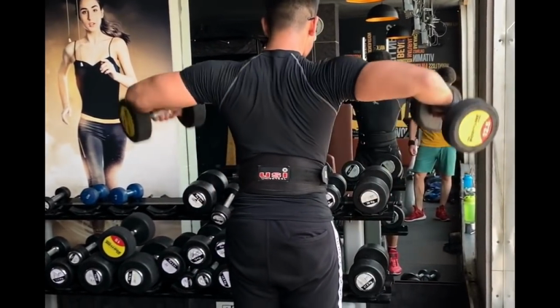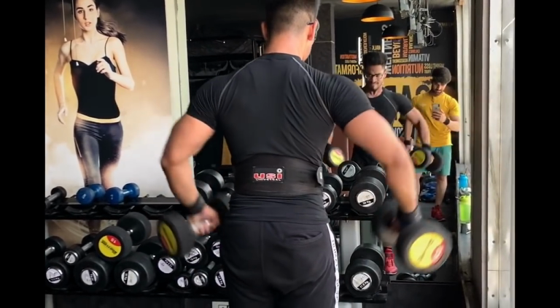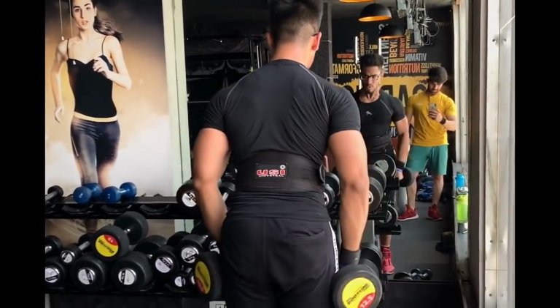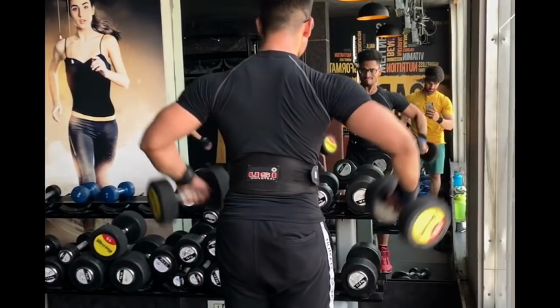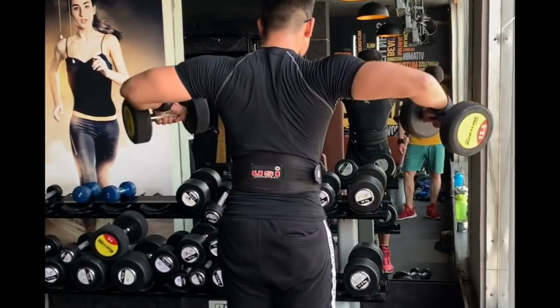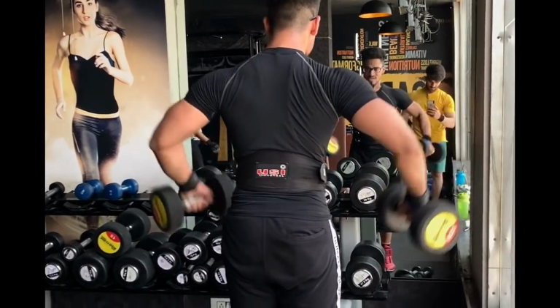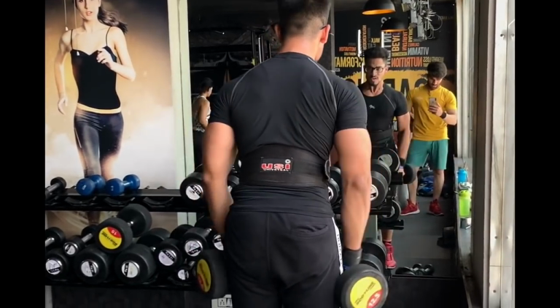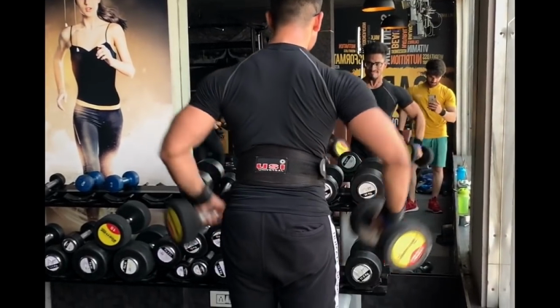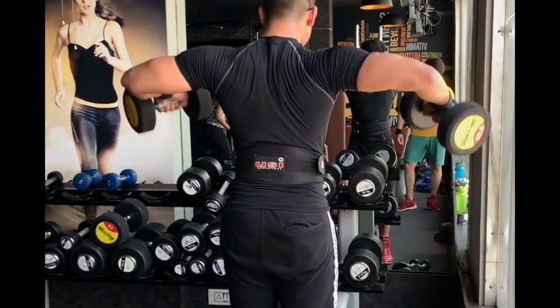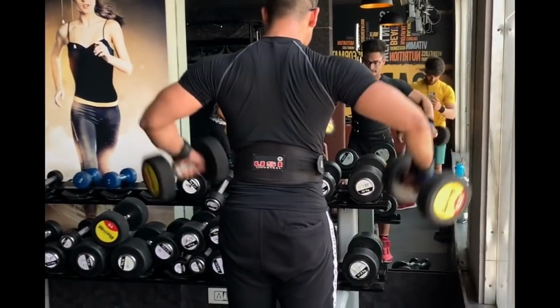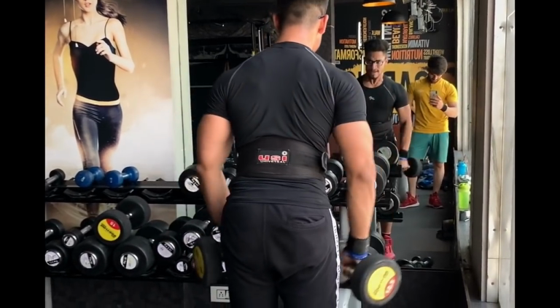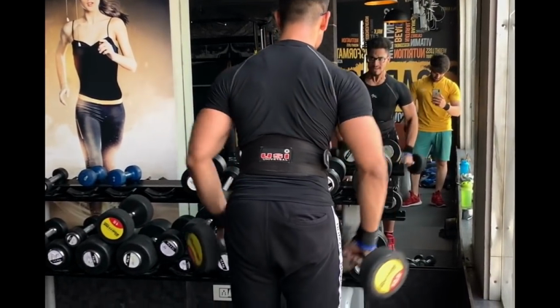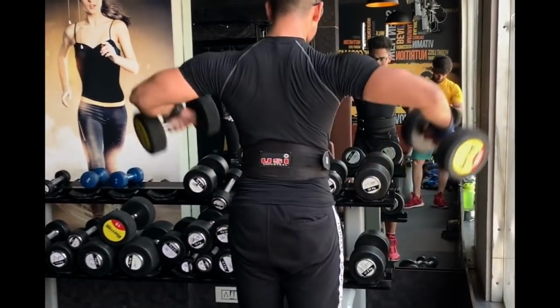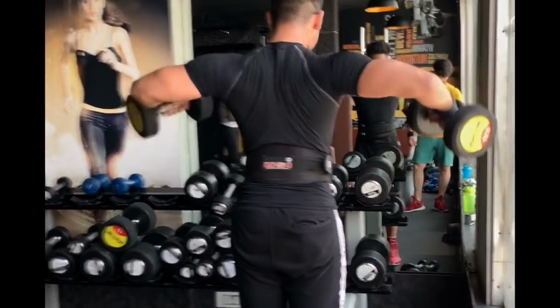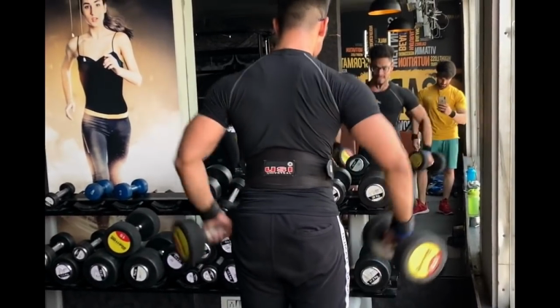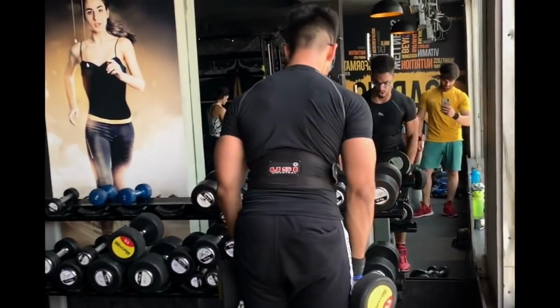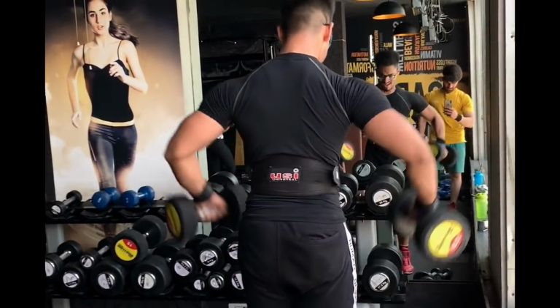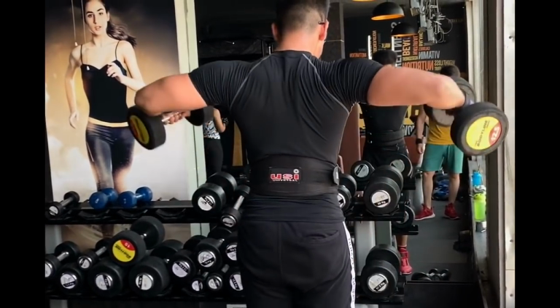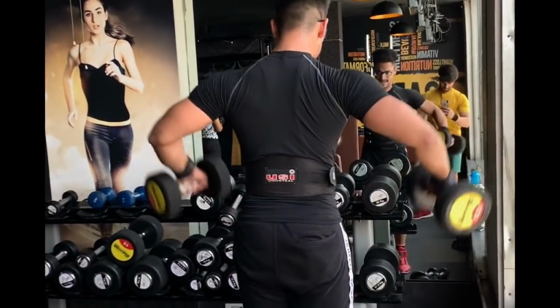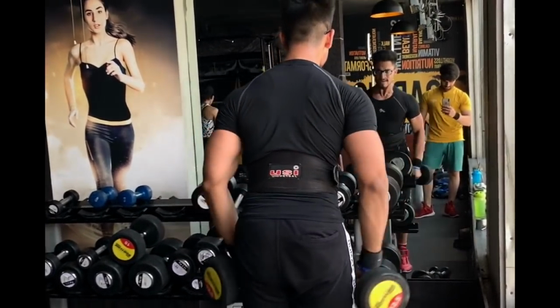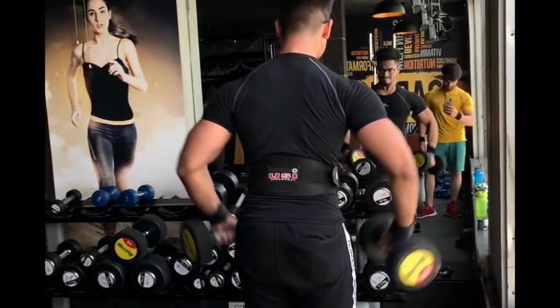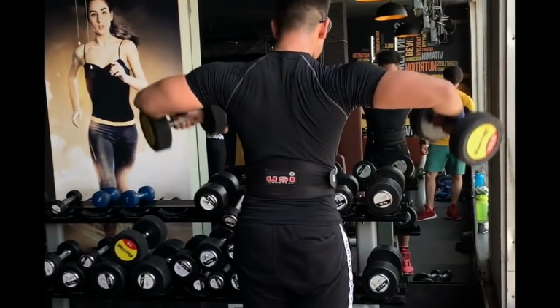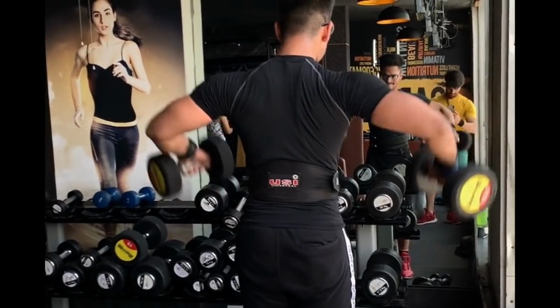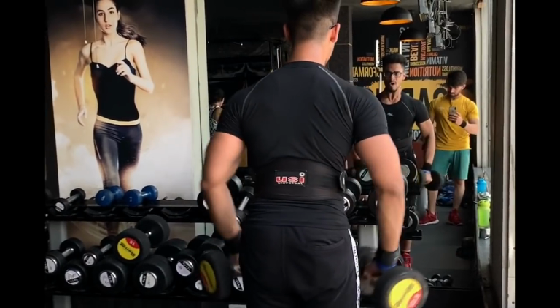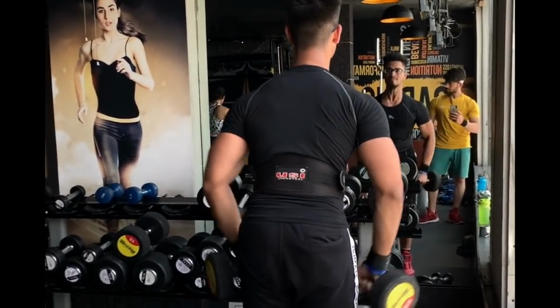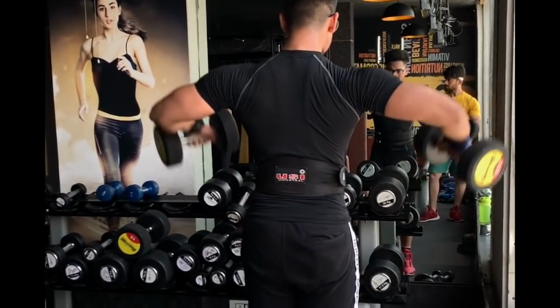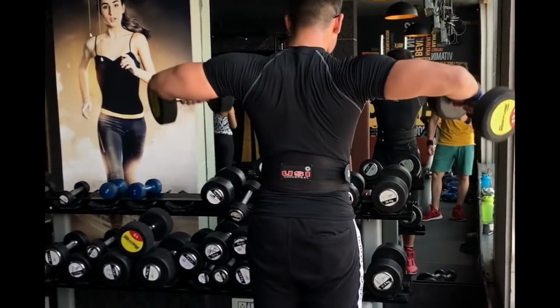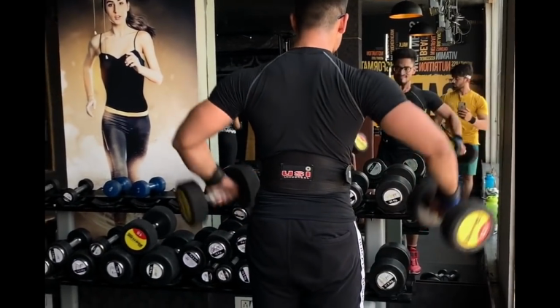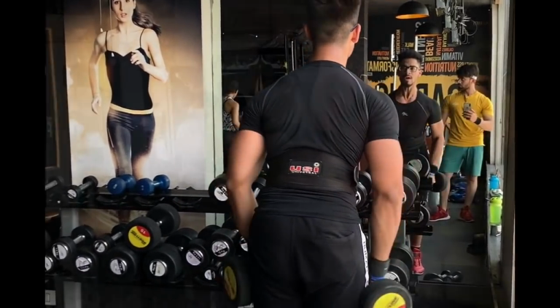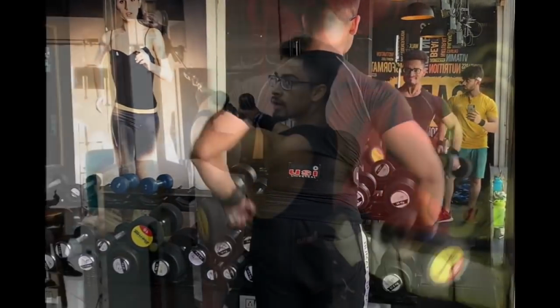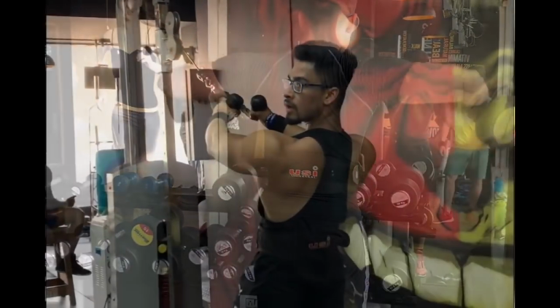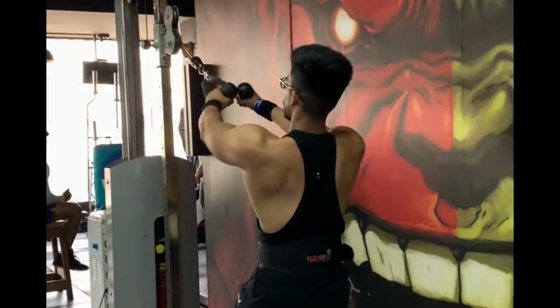Then we will do lateral raises — double lateral raises with drop sets. 4 sets, and in every set we will drop 70%, with a rep range of 15 to 8.